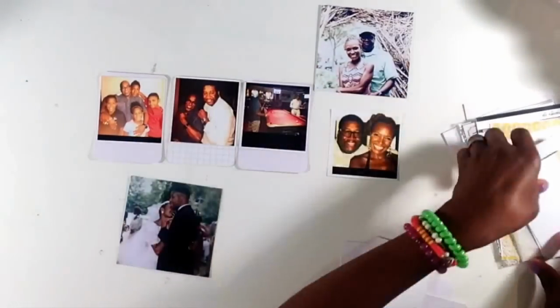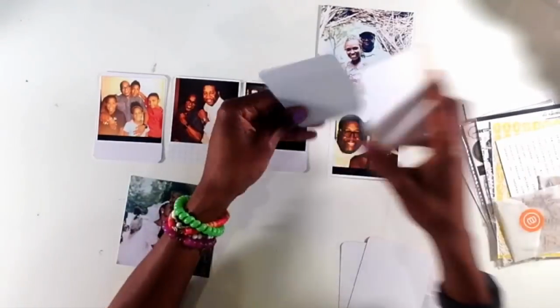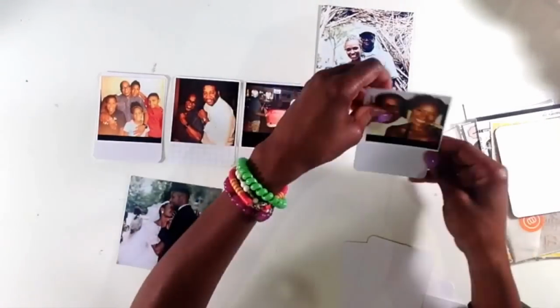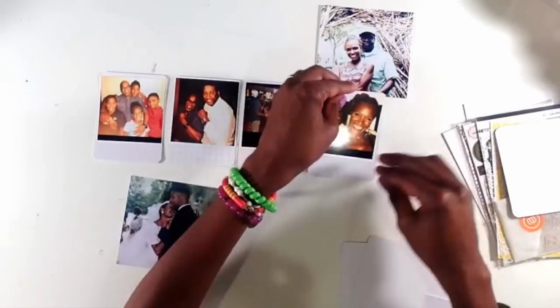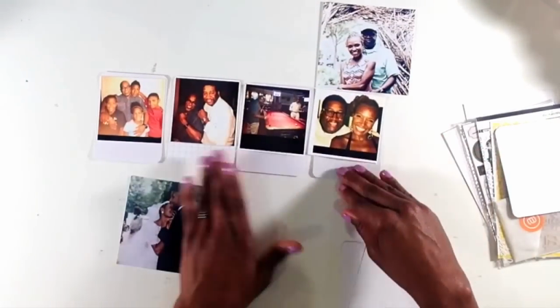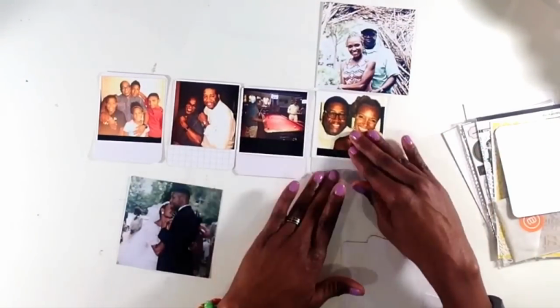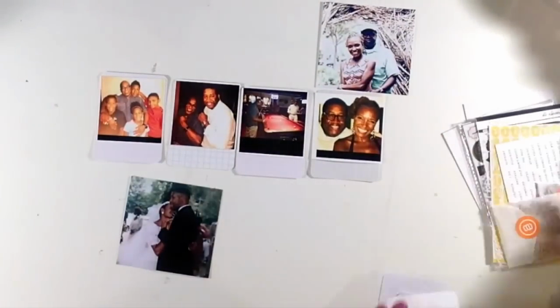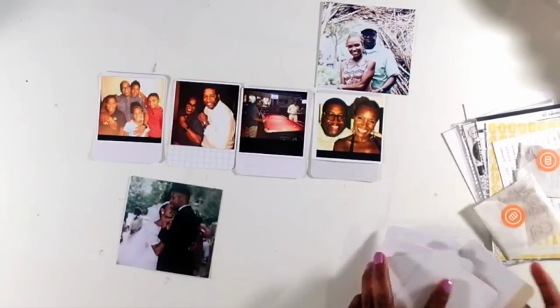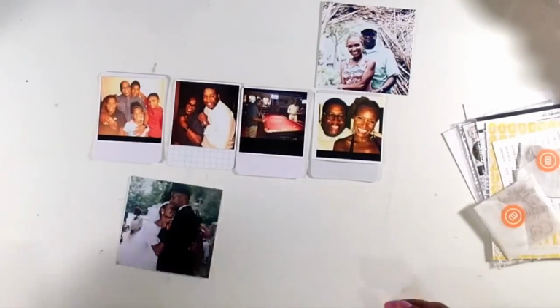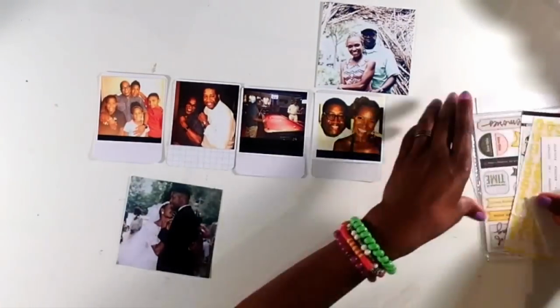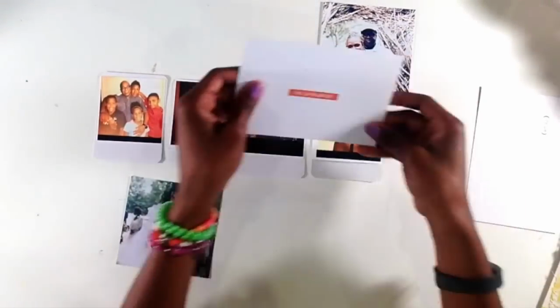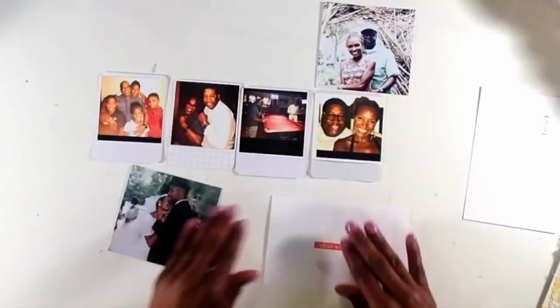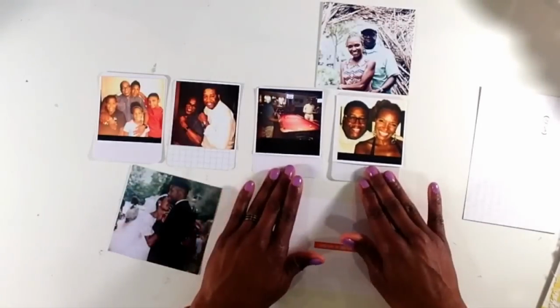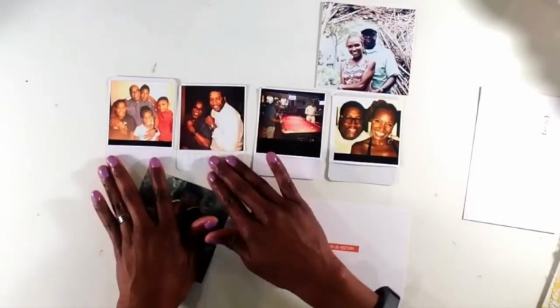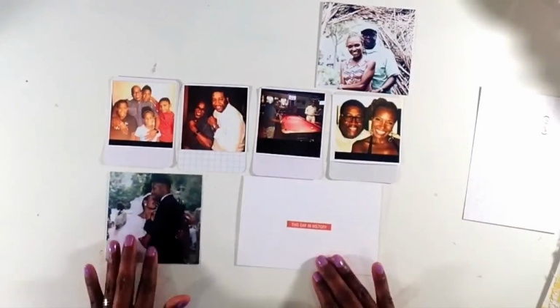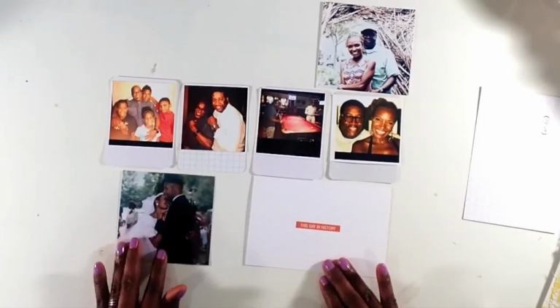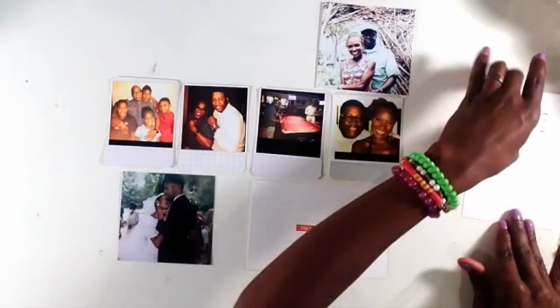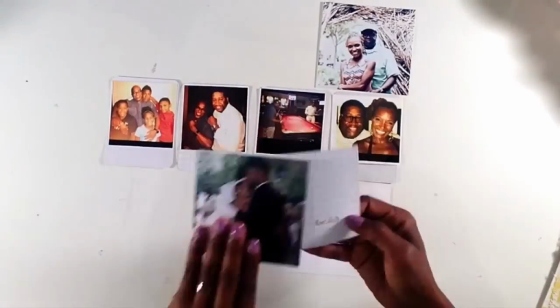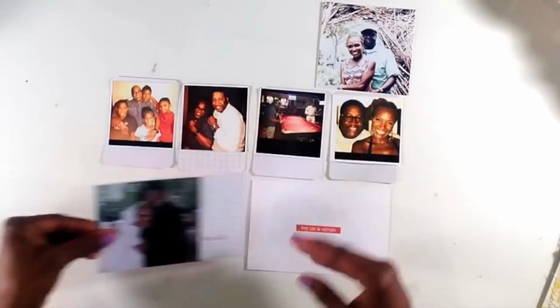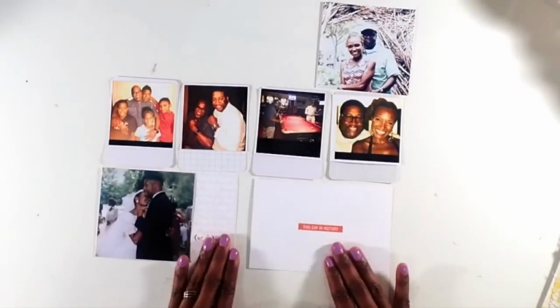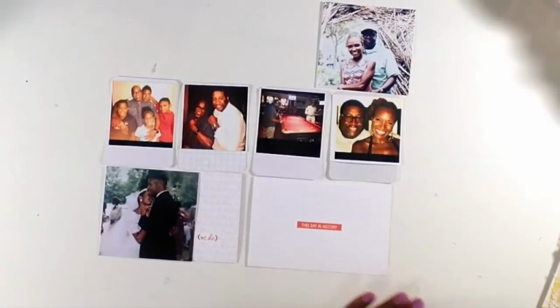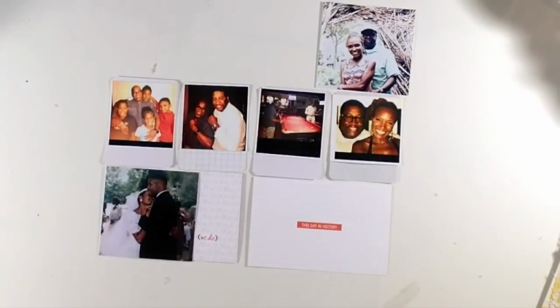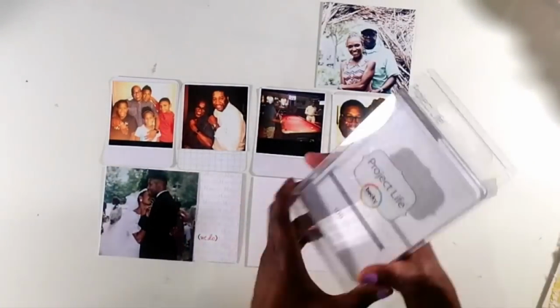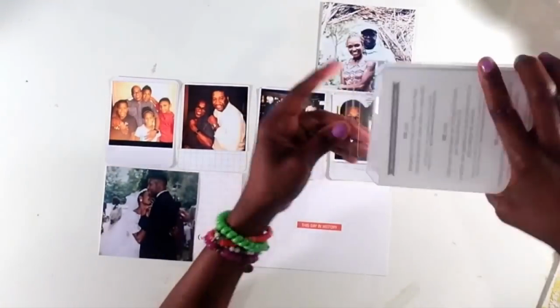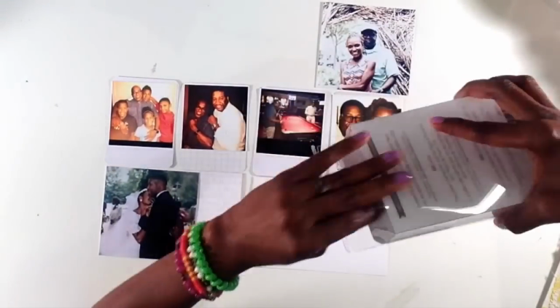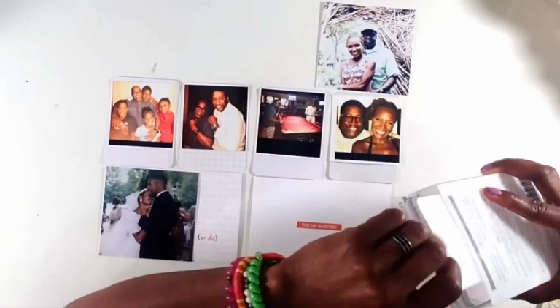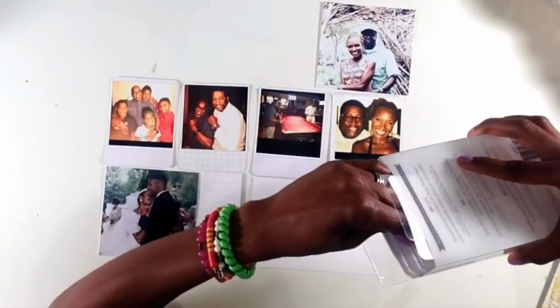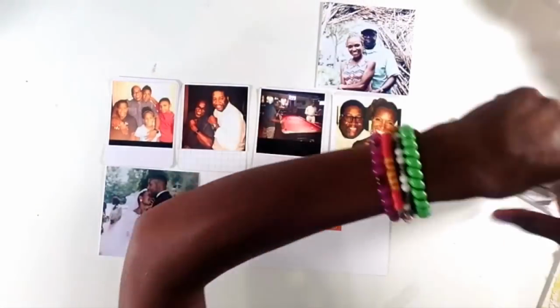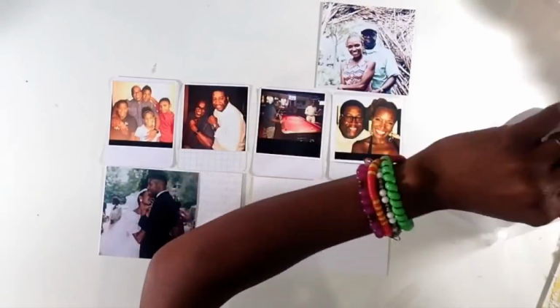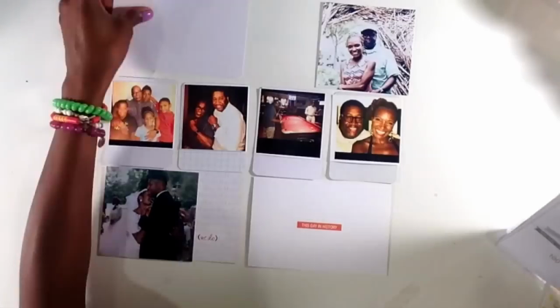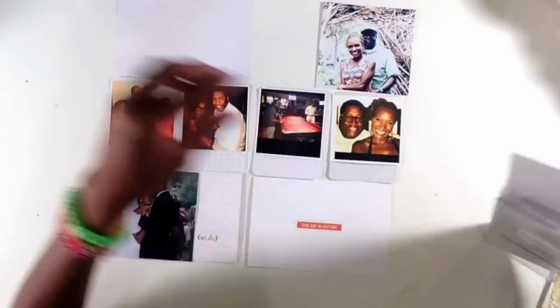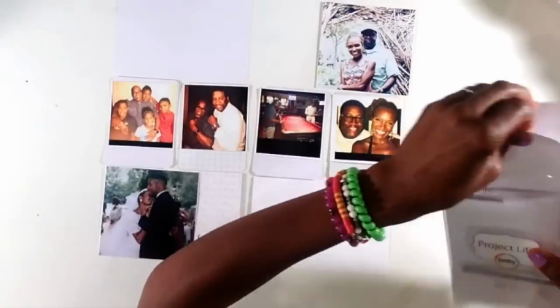First up, I have pre-selected cards, mainly the white and some grid cards just to create the foundation, the starting foundation for this layout.